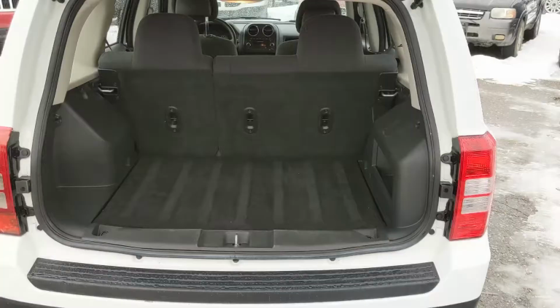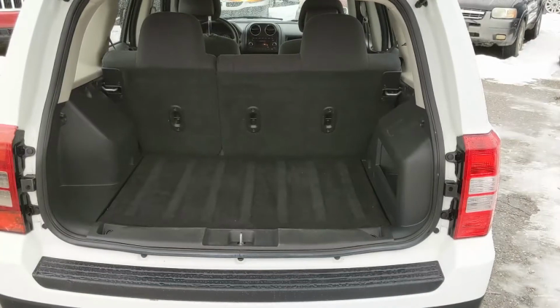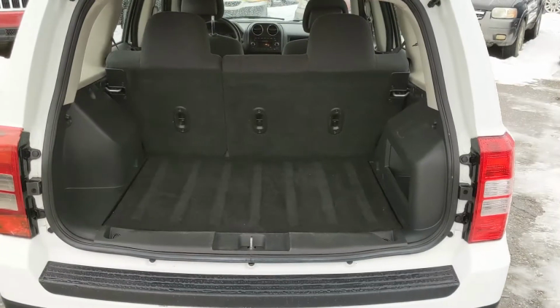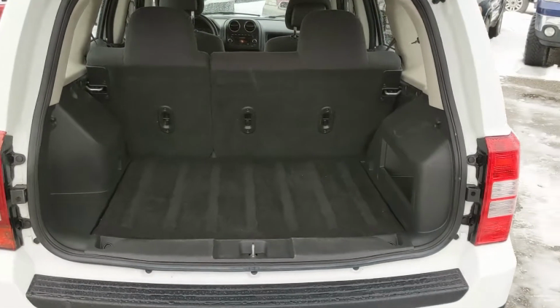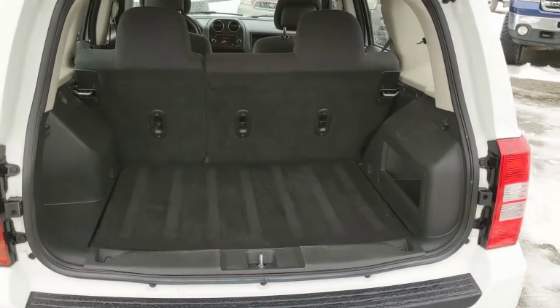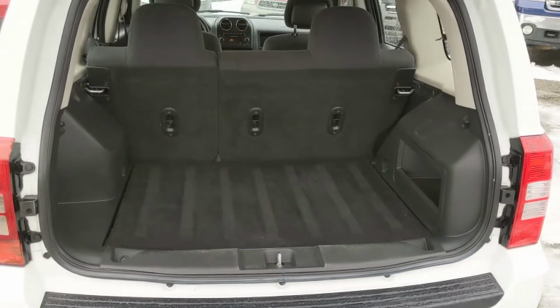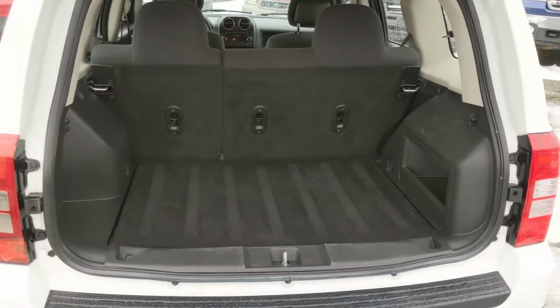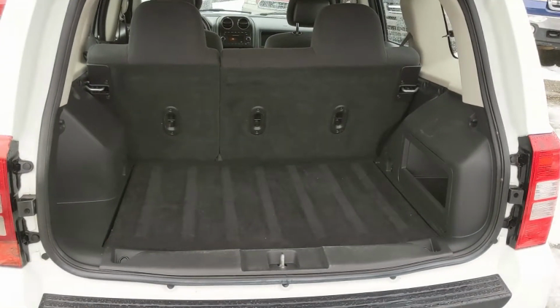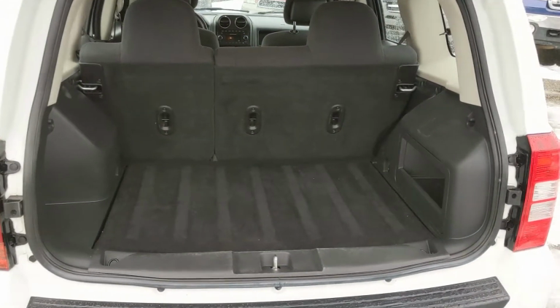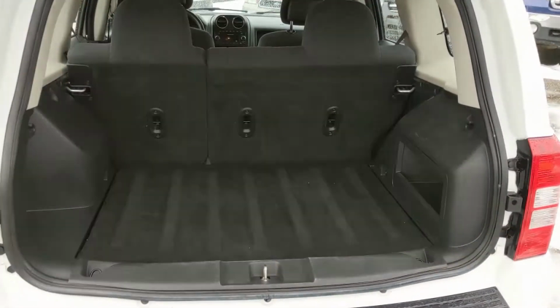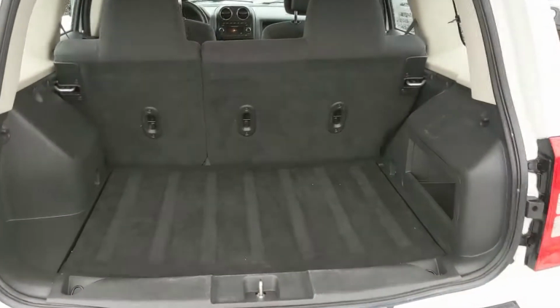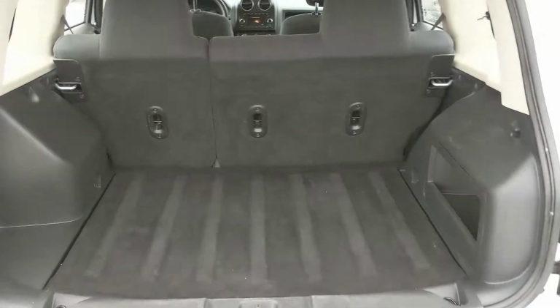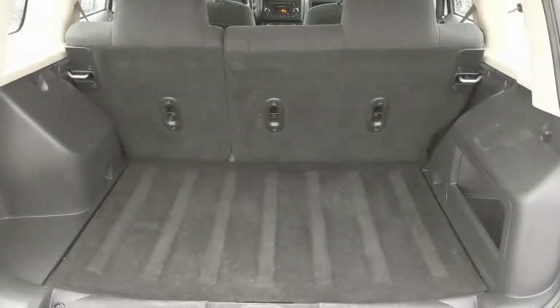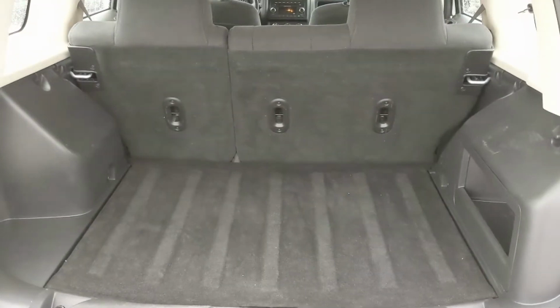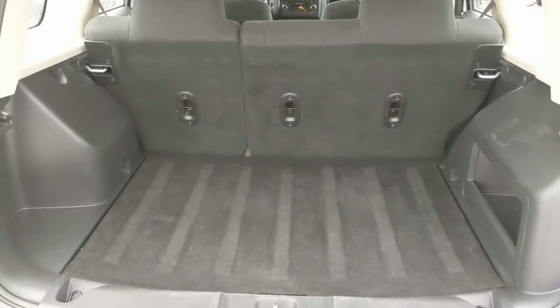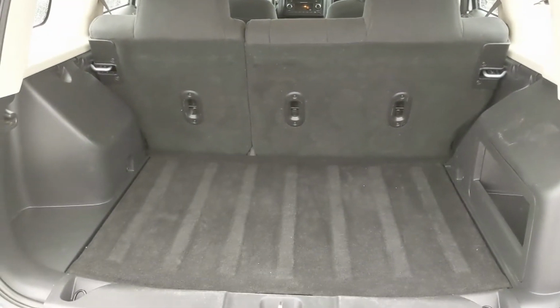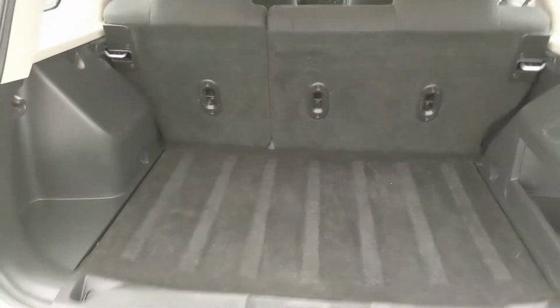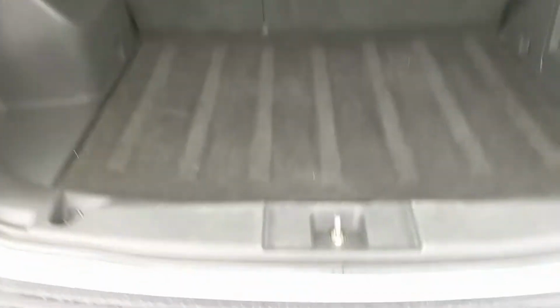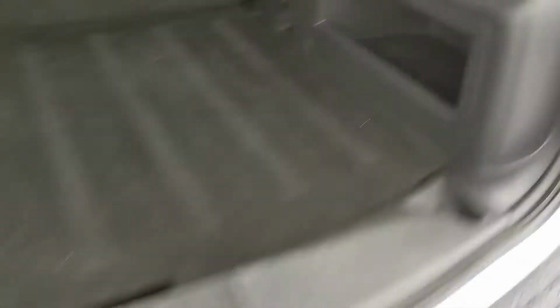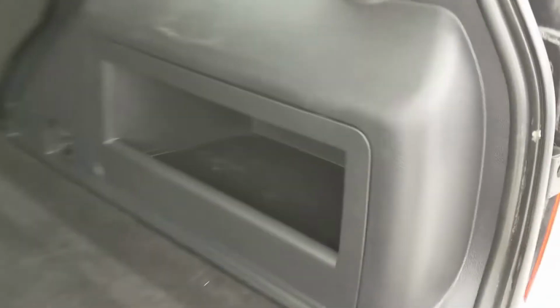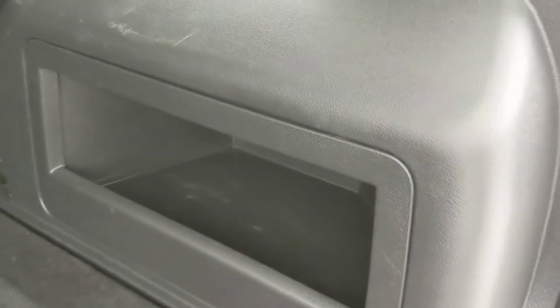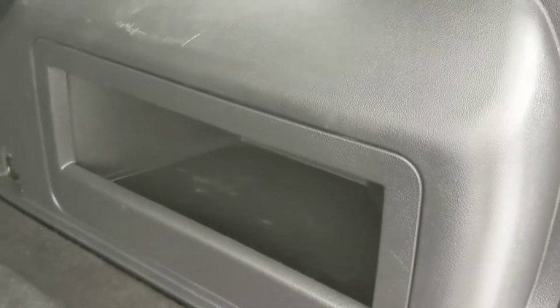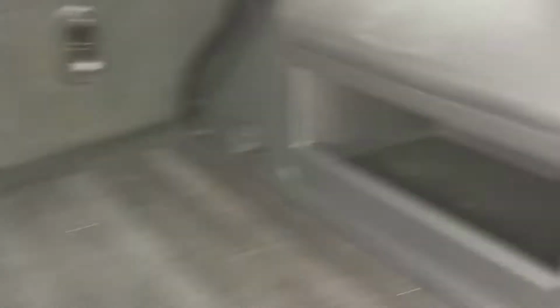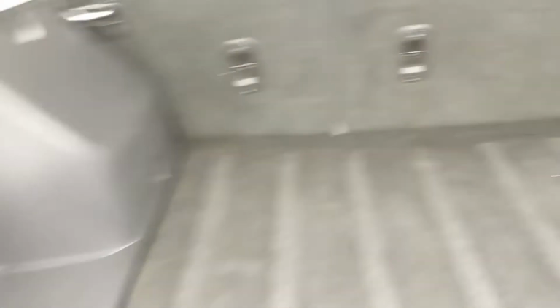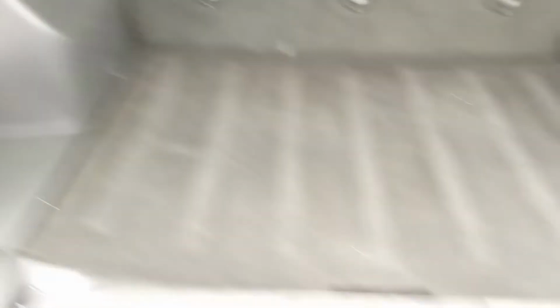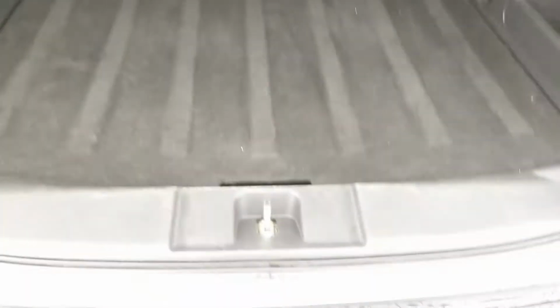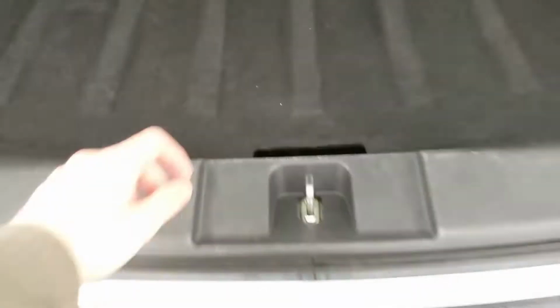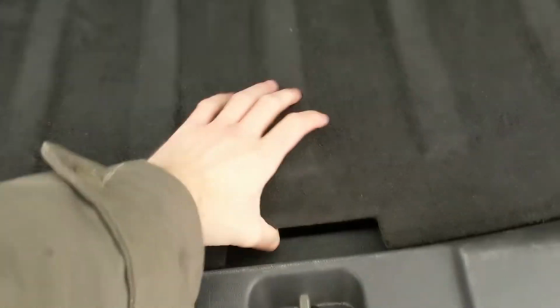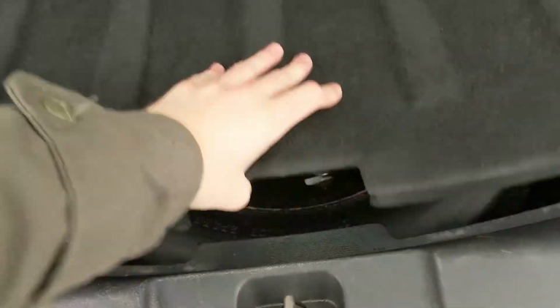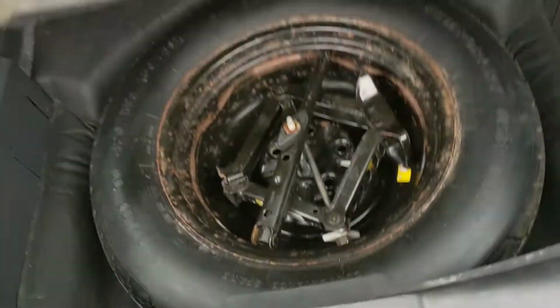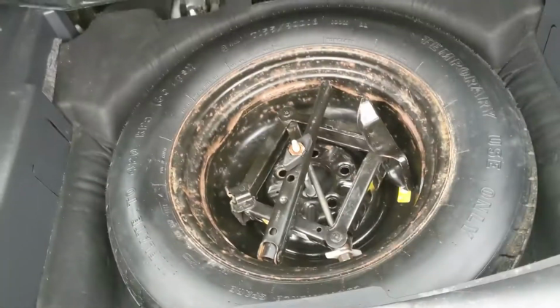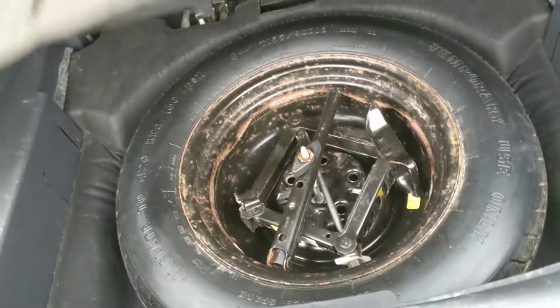First, looking in the back where you have pretty ample cargo room that can be expanded by folding down the rear seats, with a little cargo compartment there and your spare tire underneath the tray.